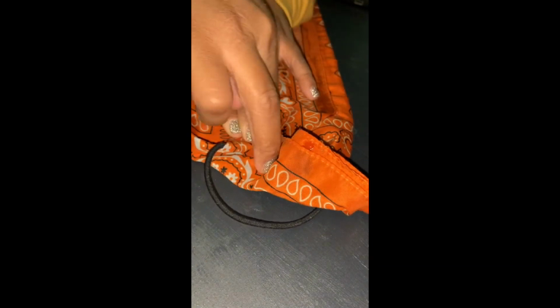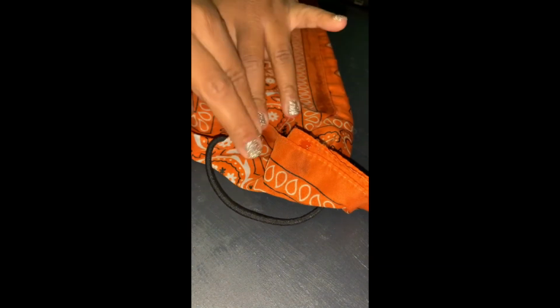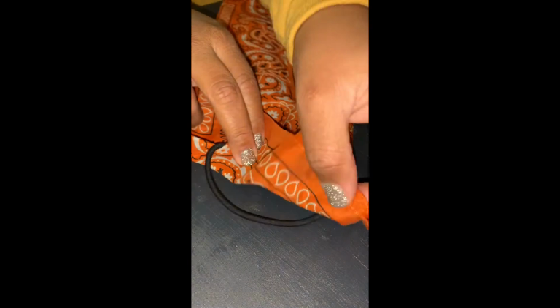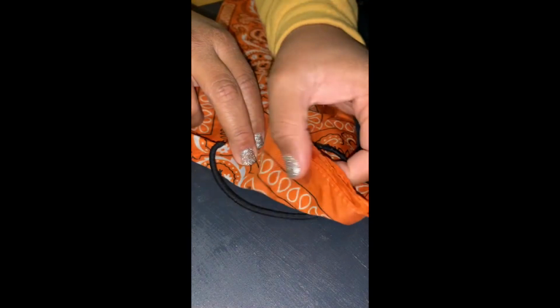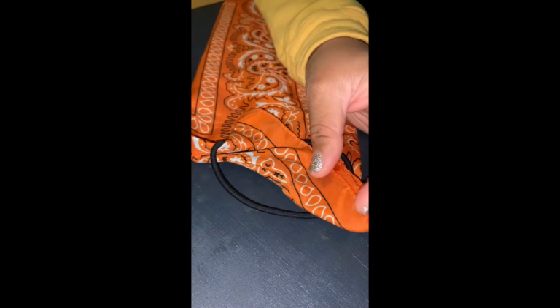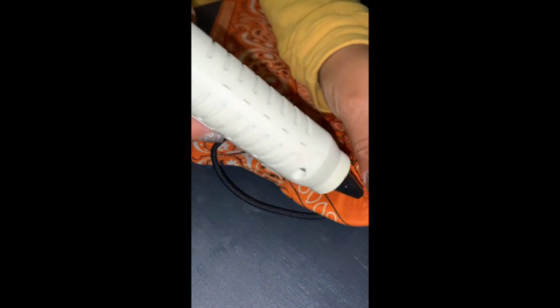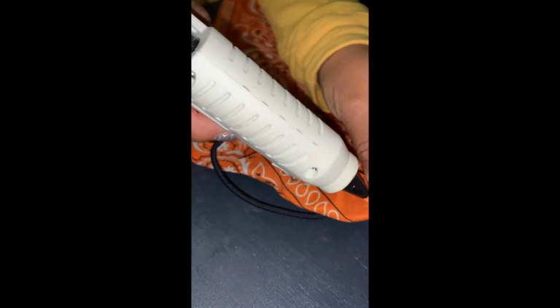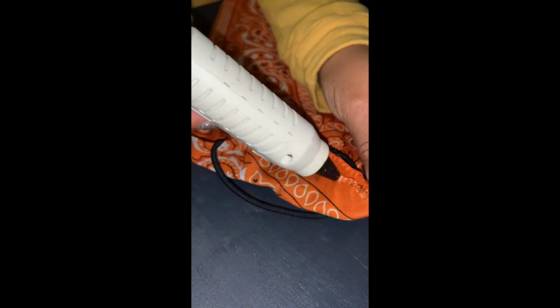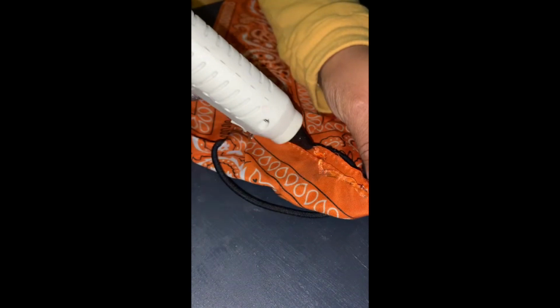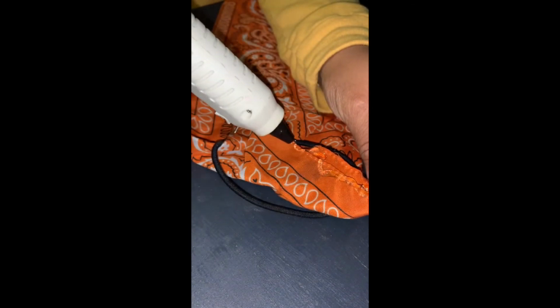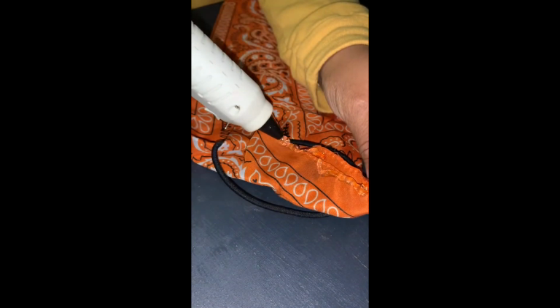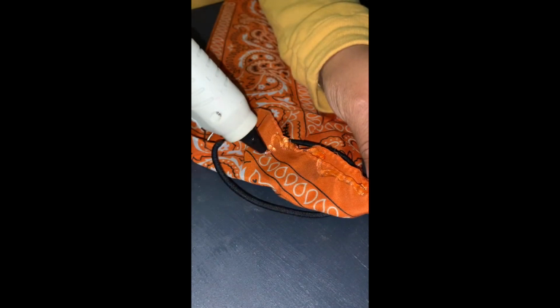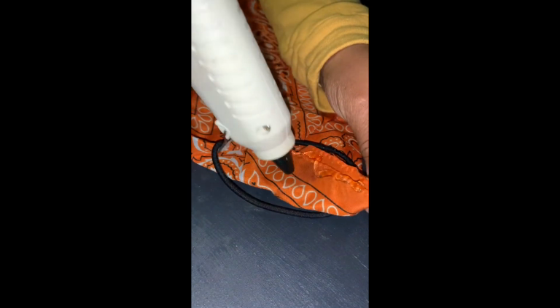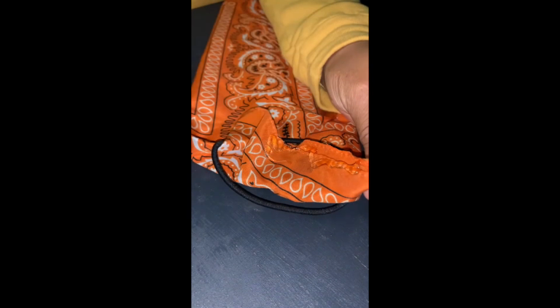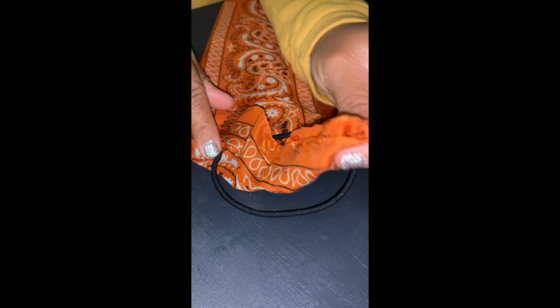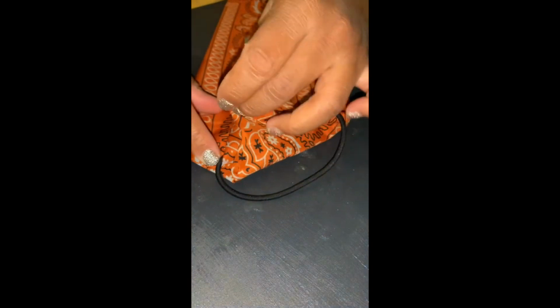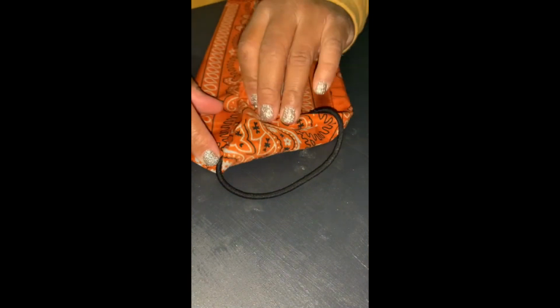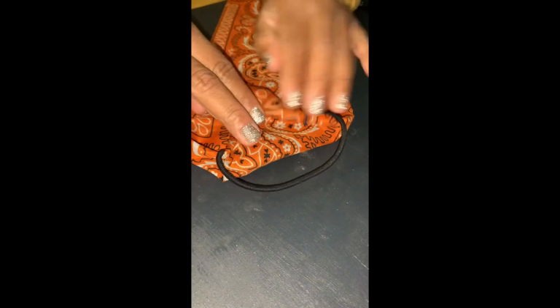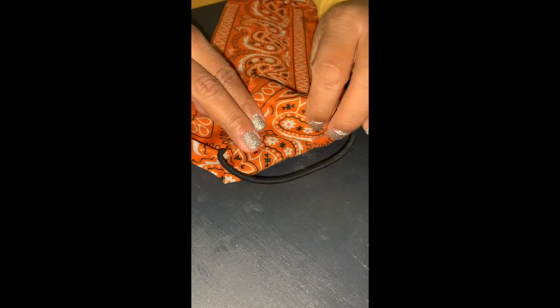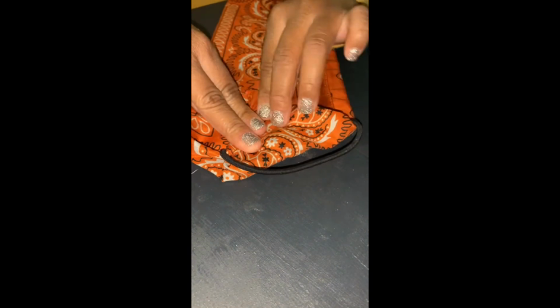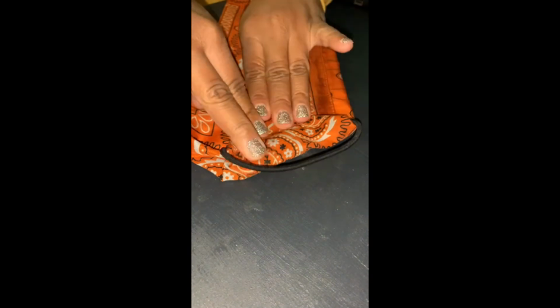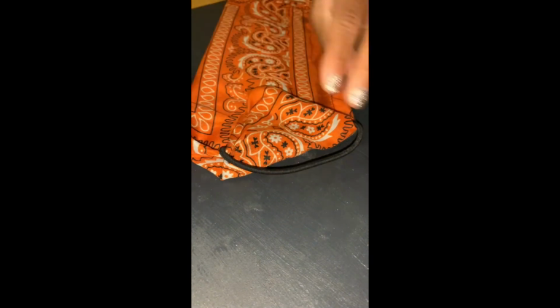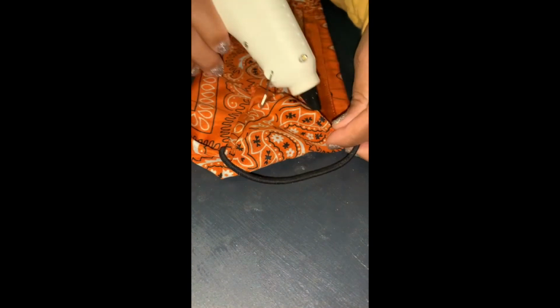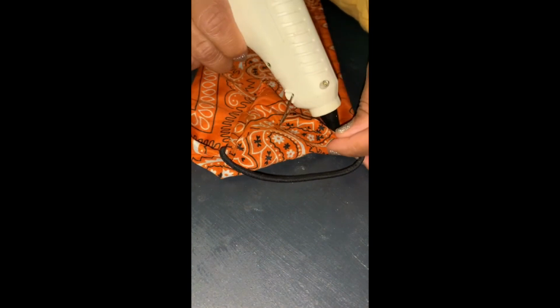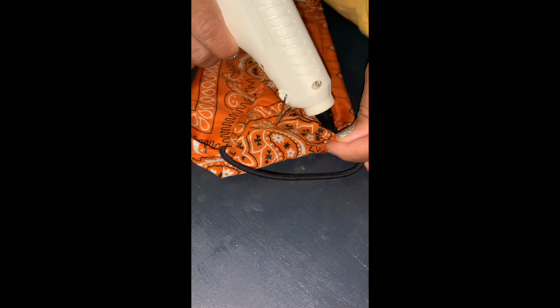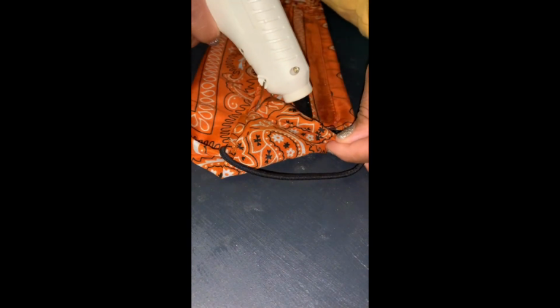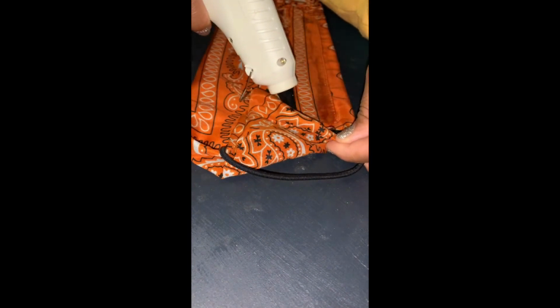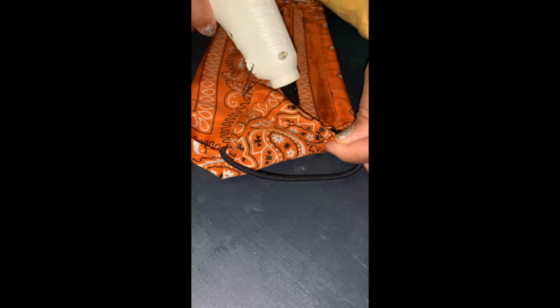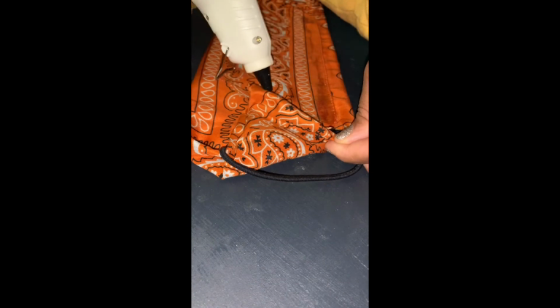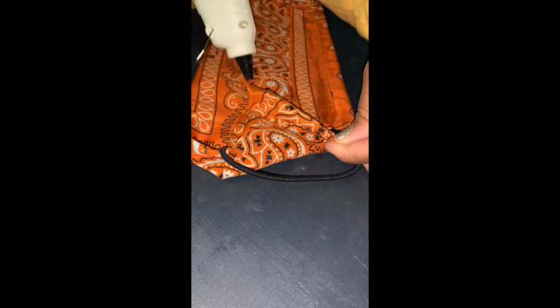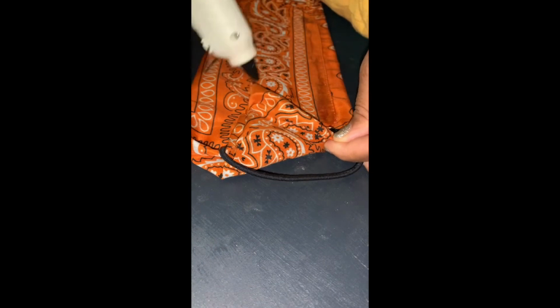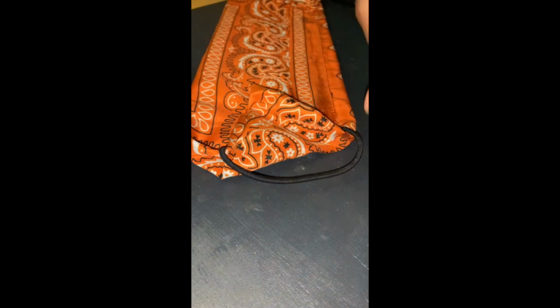To apply your hair ties, you're going to slide the sides of the bandana through the hair tie and hot glue accordingly. Make sure that you add hot glue to the hair tie so that it stays secure.